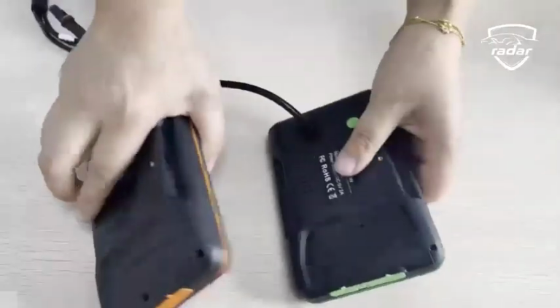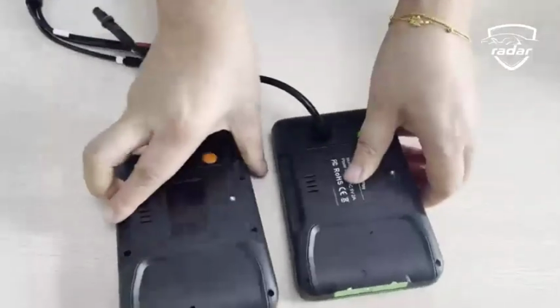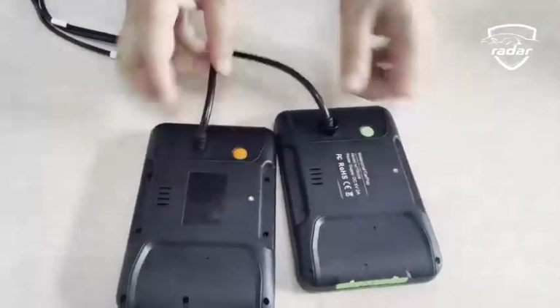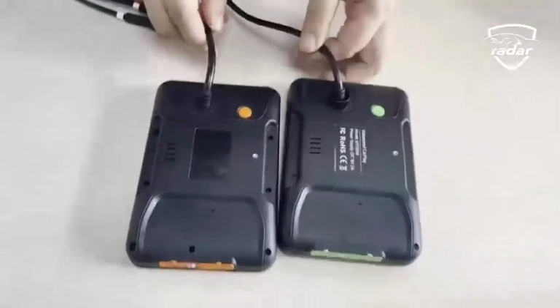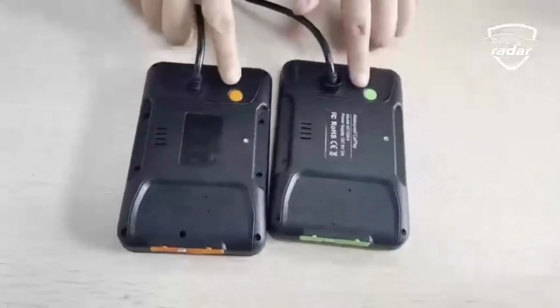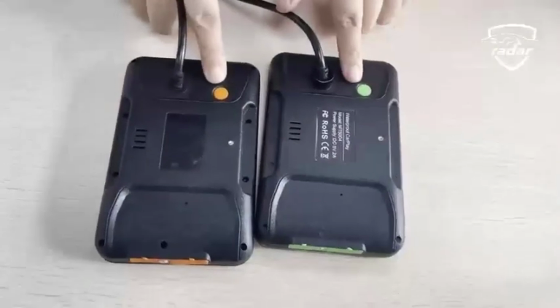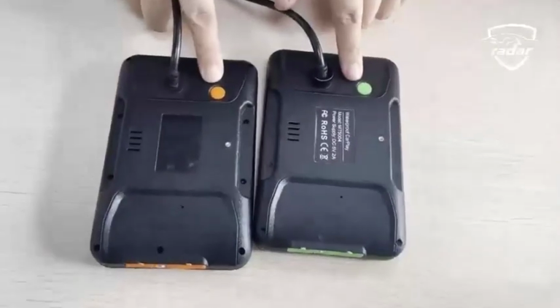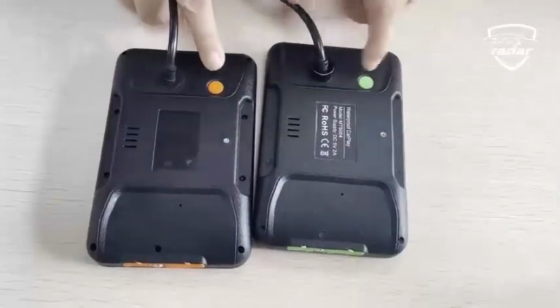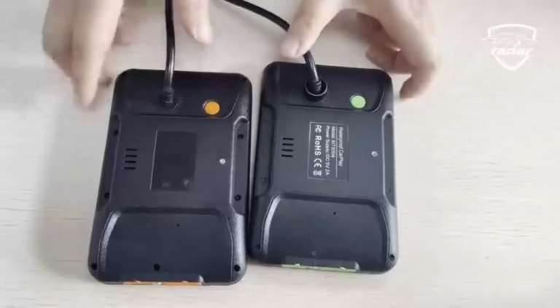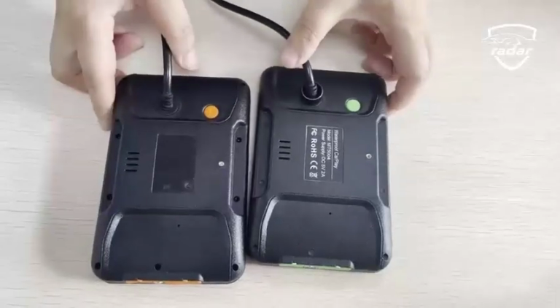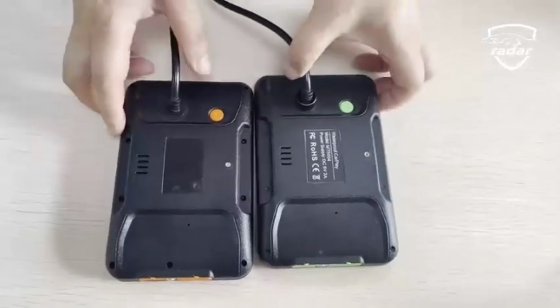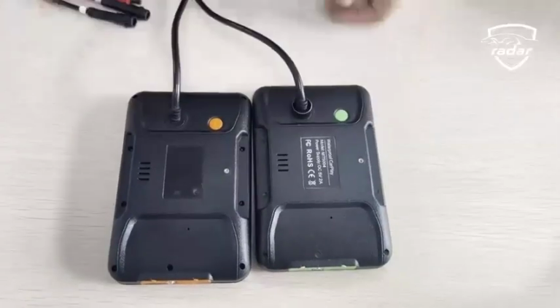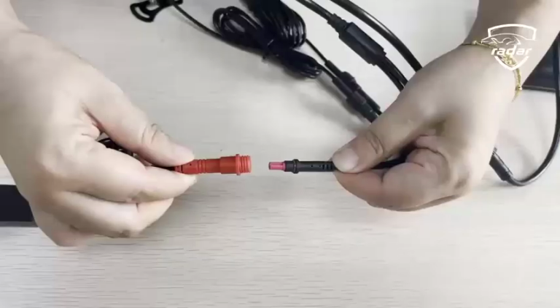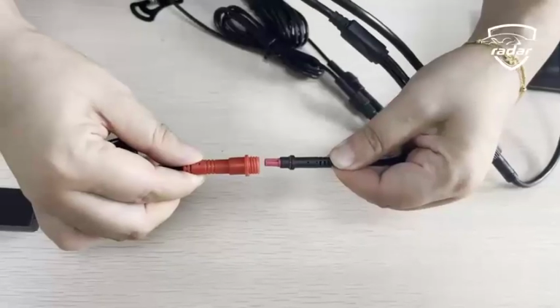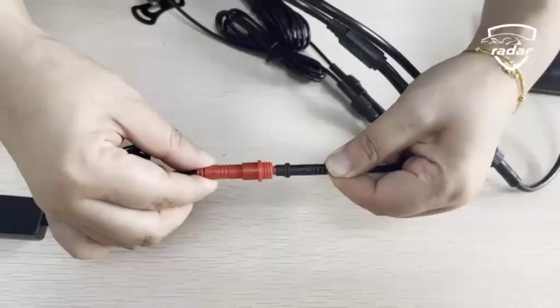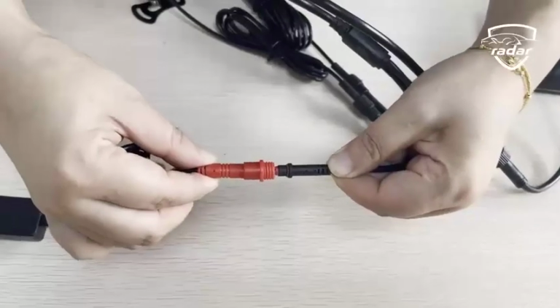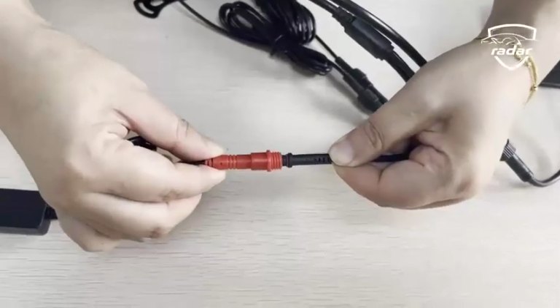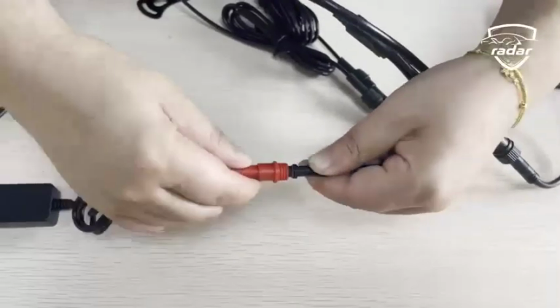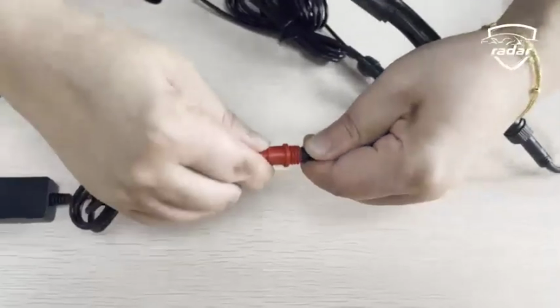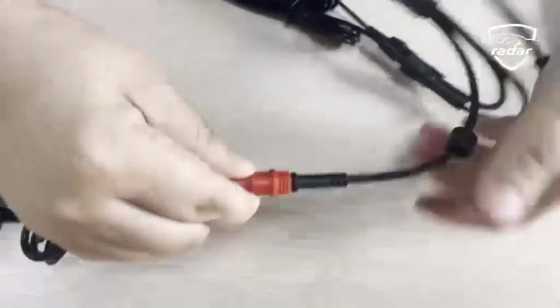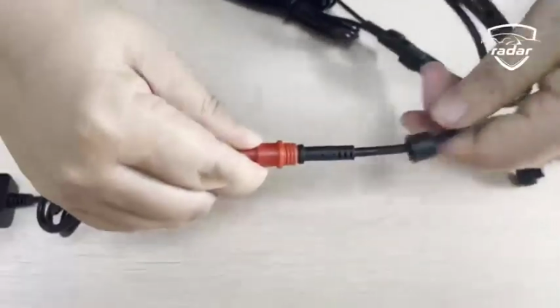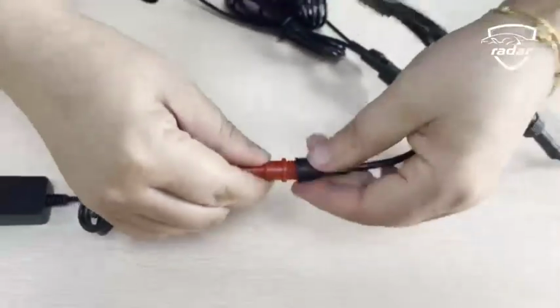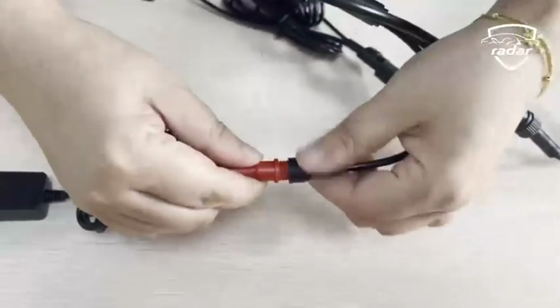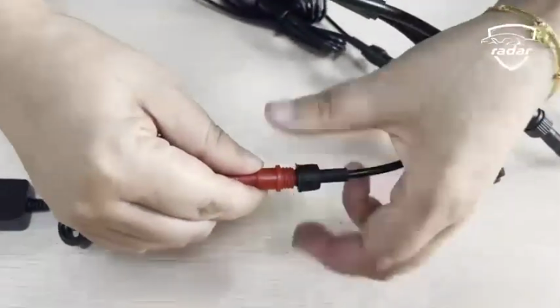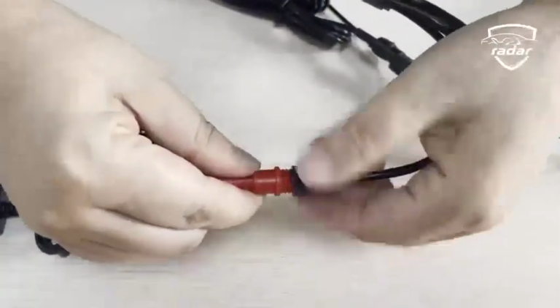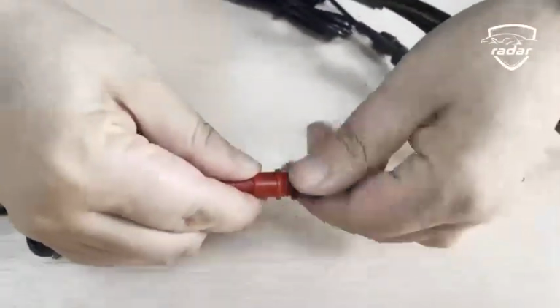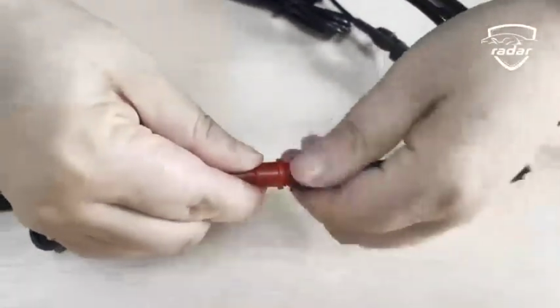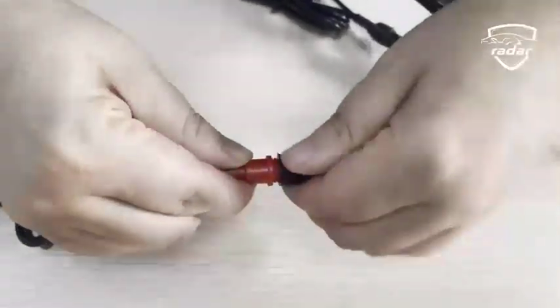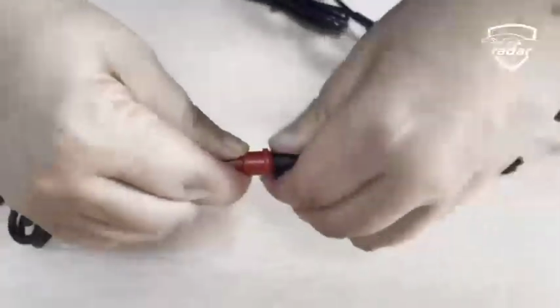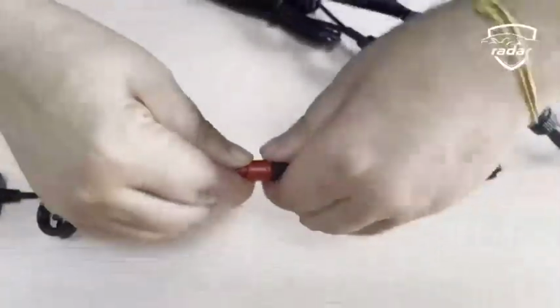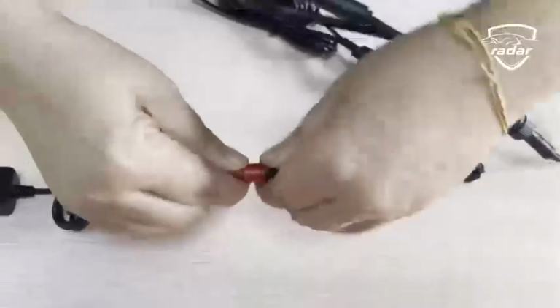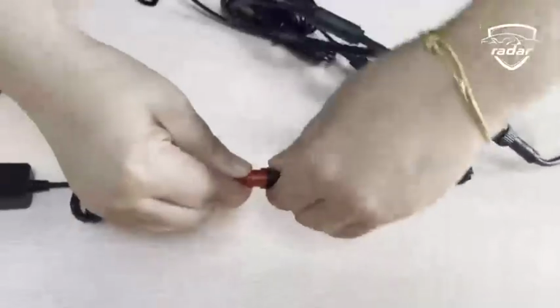Orange and green are common colors. The colored parts are all made of waterproof silicone. You can also customize the colors you like. All wires have waterproof joints, waterproof rings, and waterproof caps.